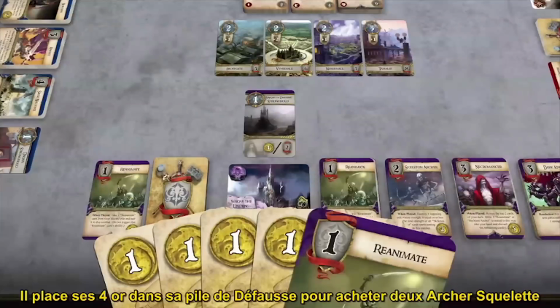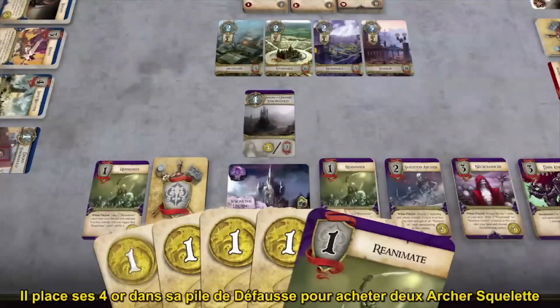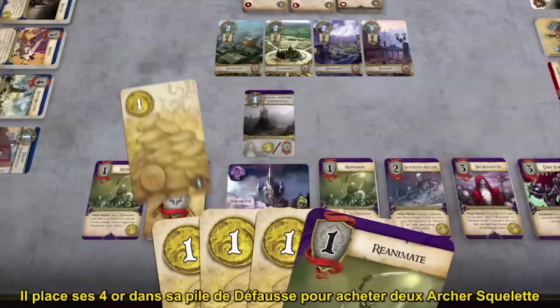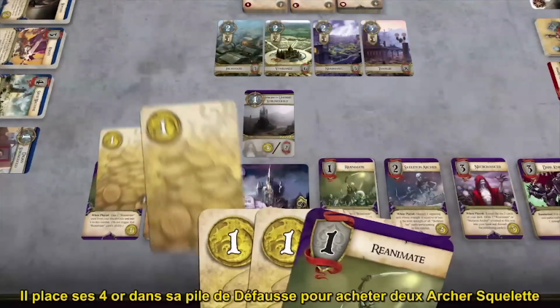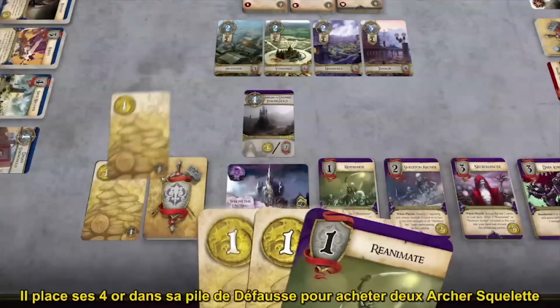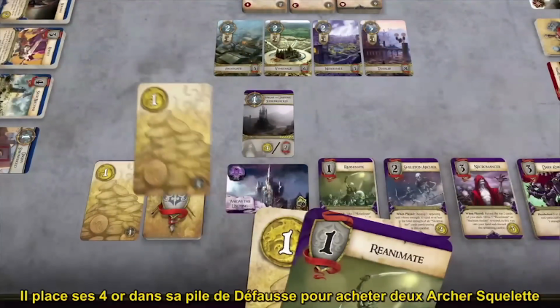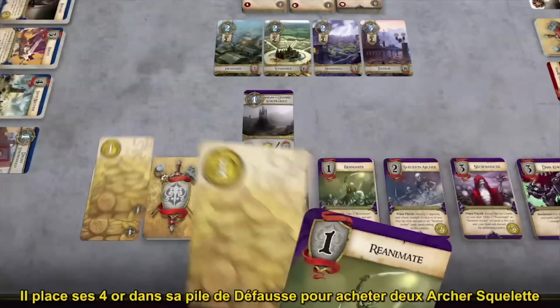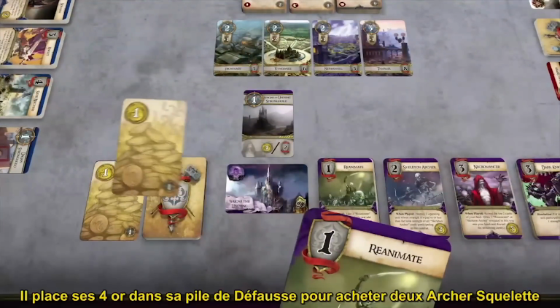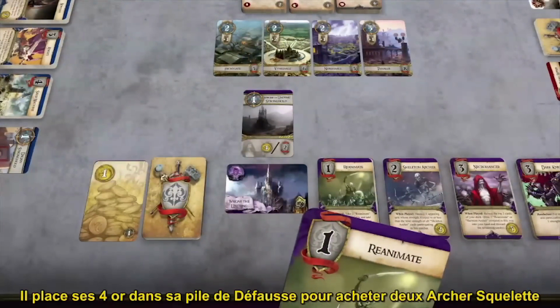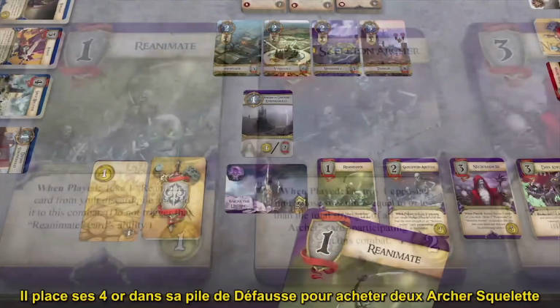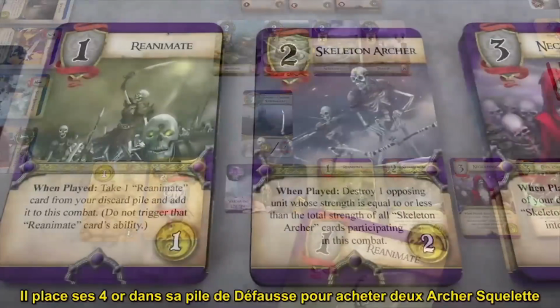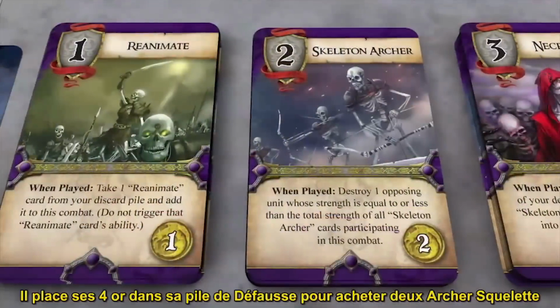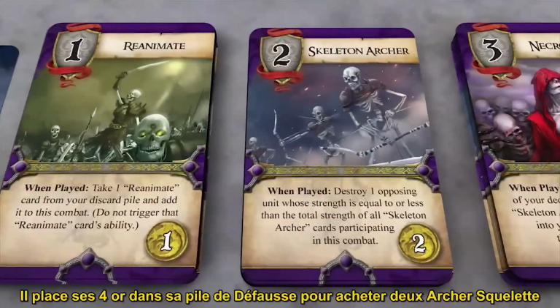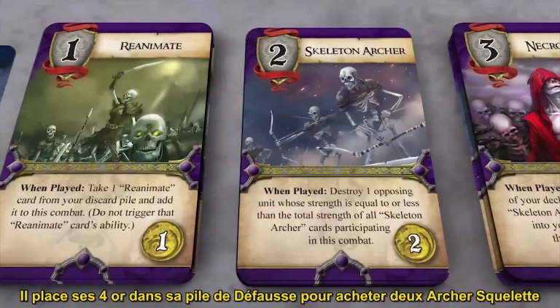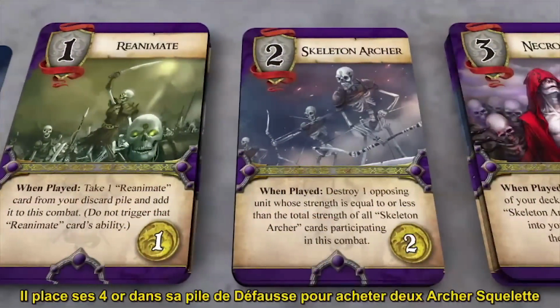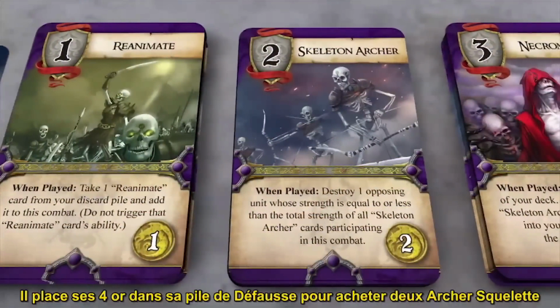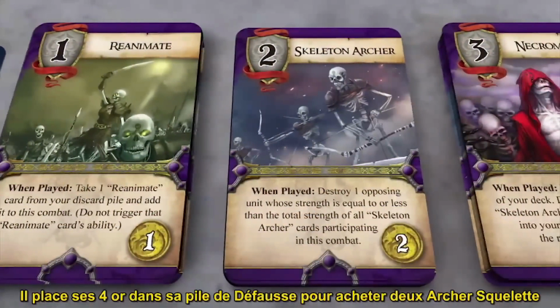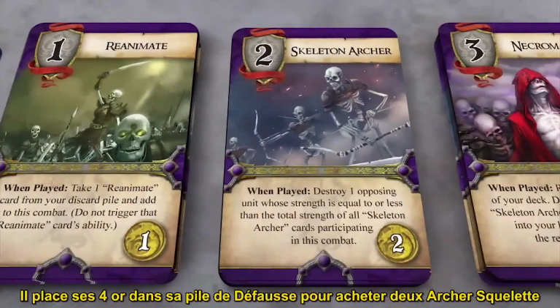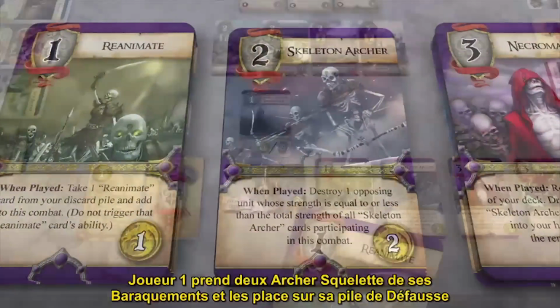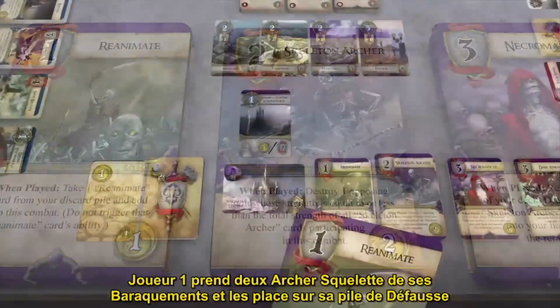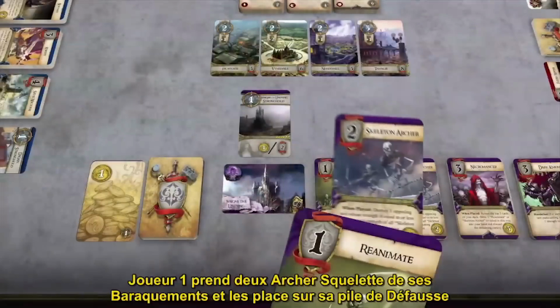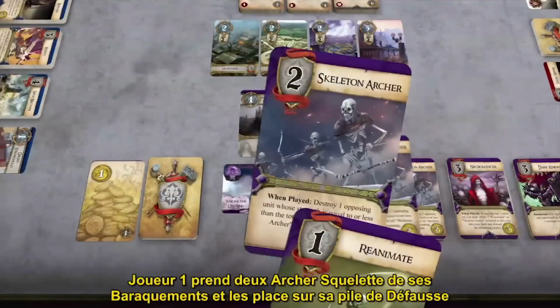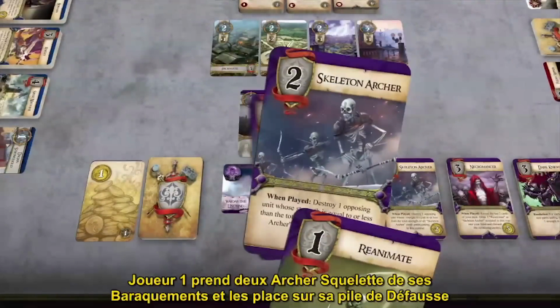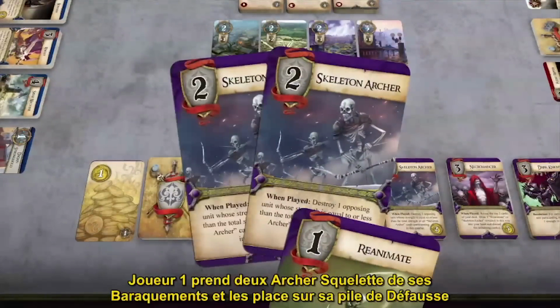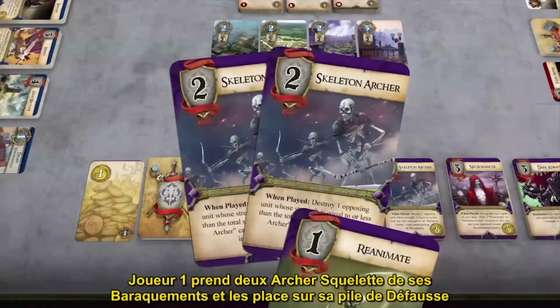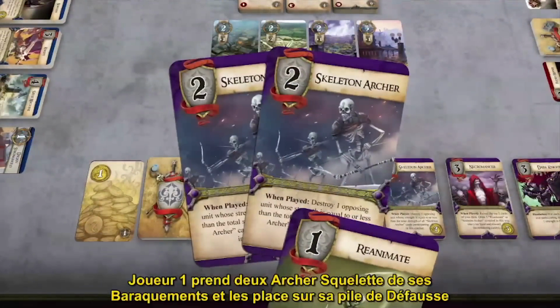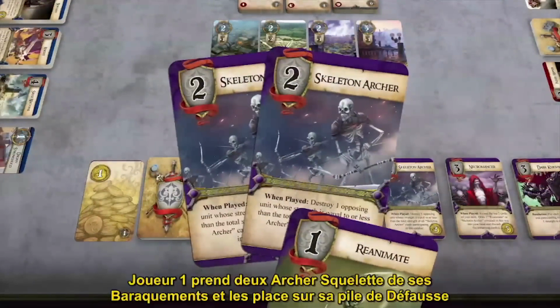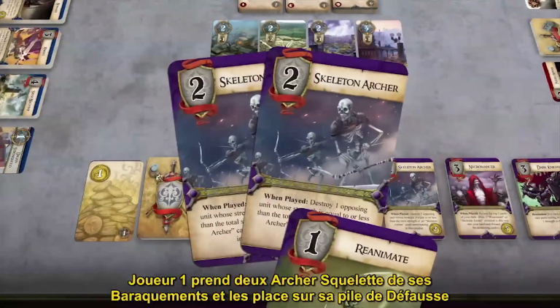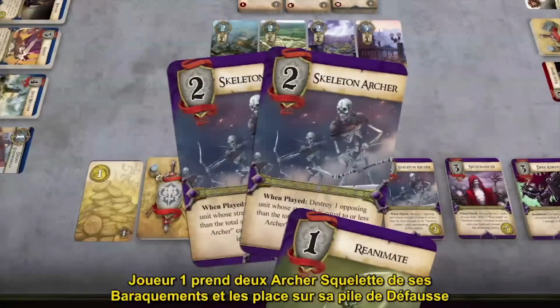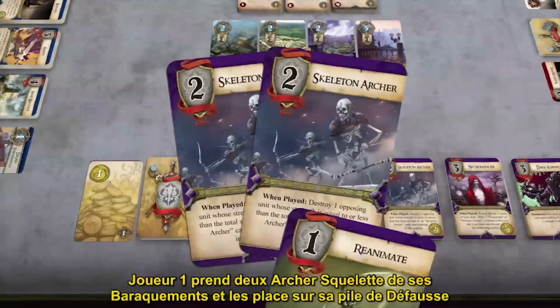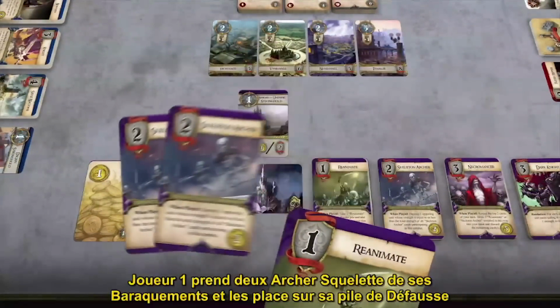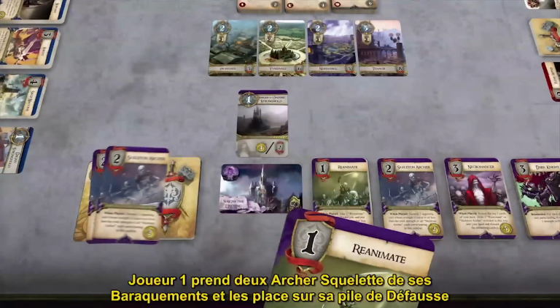He places his 4 gold into his discard pile to purchase 2 skeleton archers. Player 1 takes 2 skeleton archers from his barracks and places them on his discard pile.